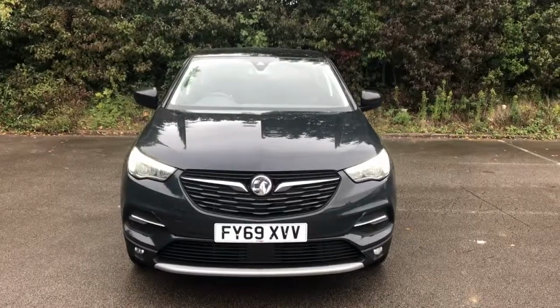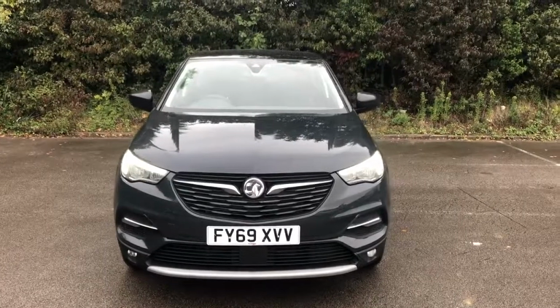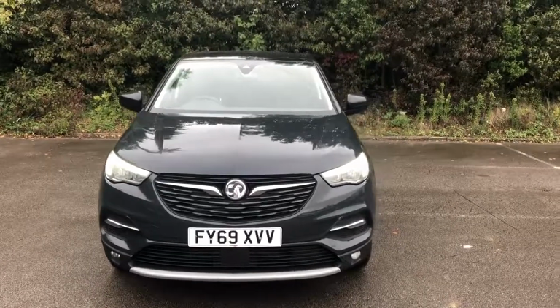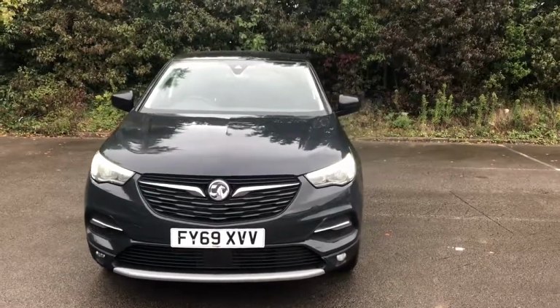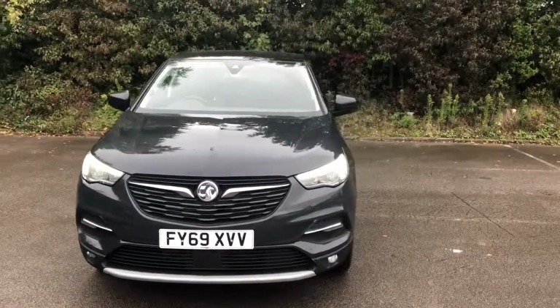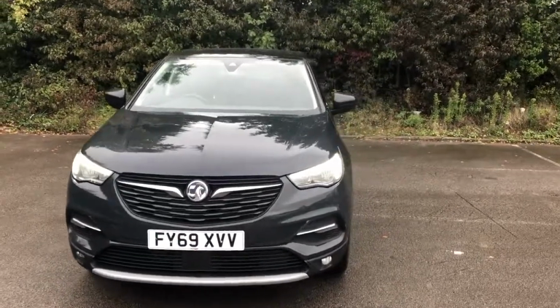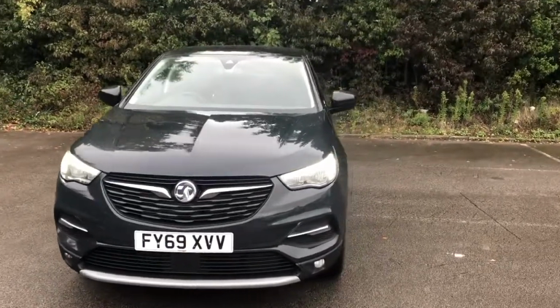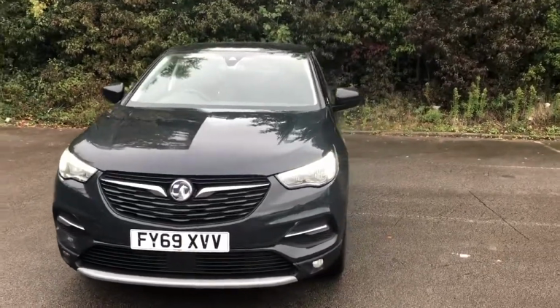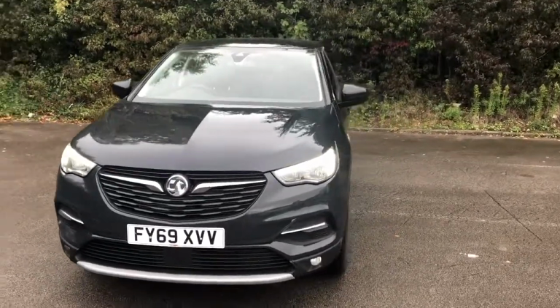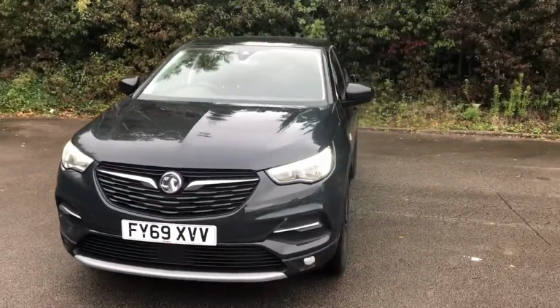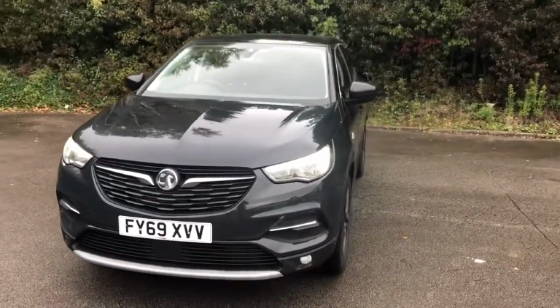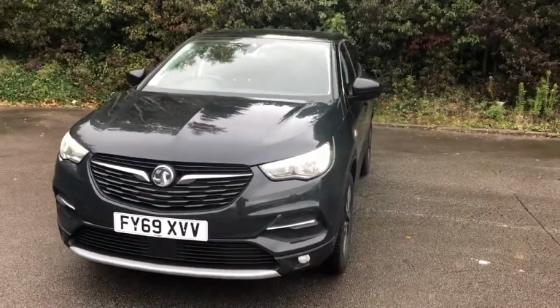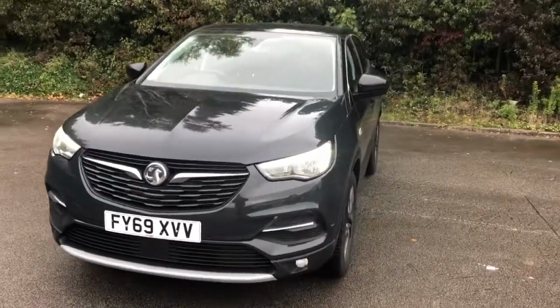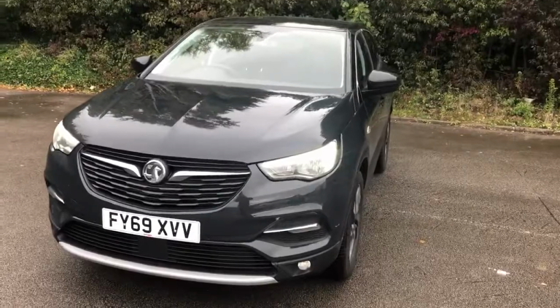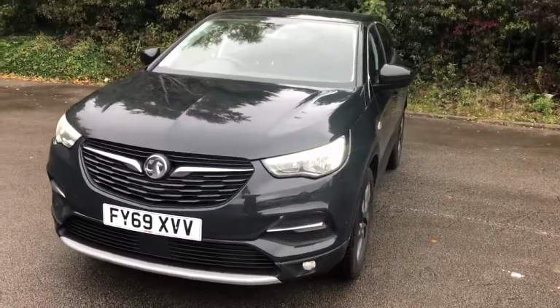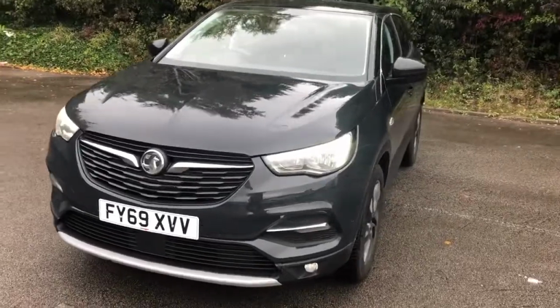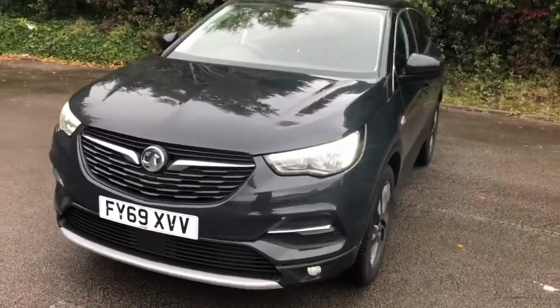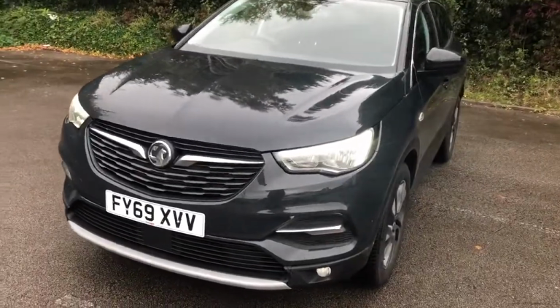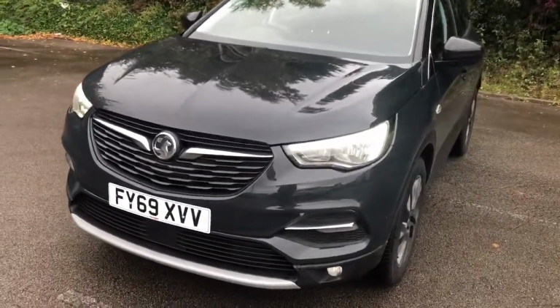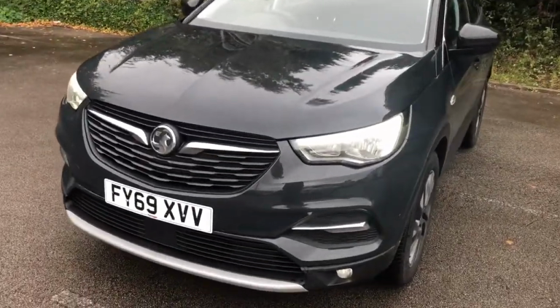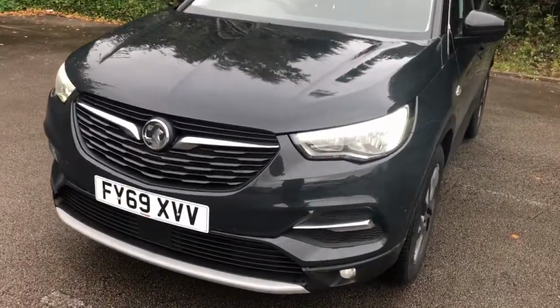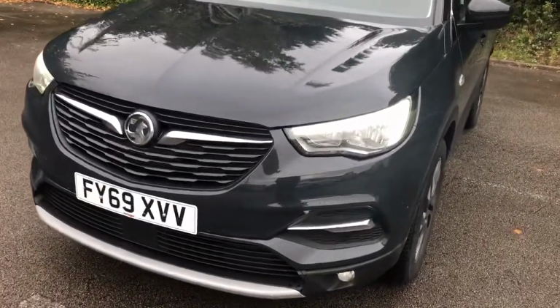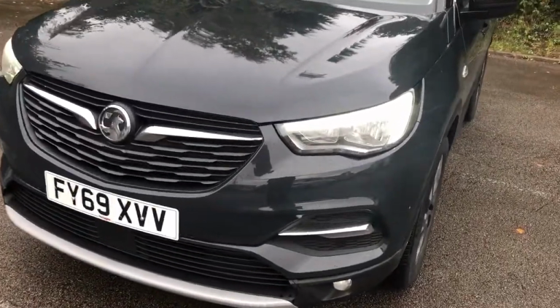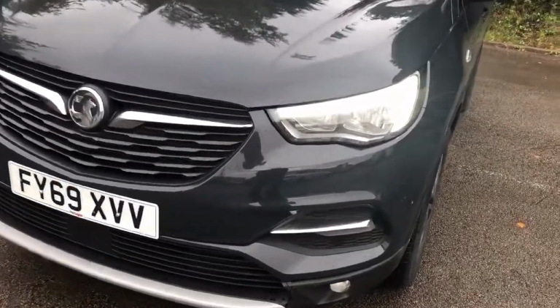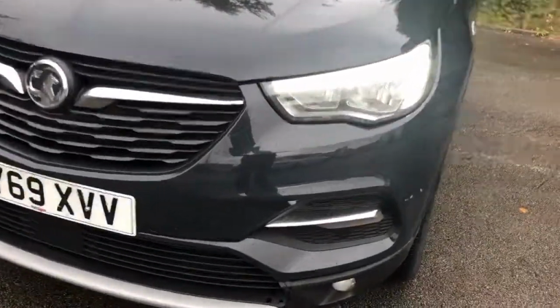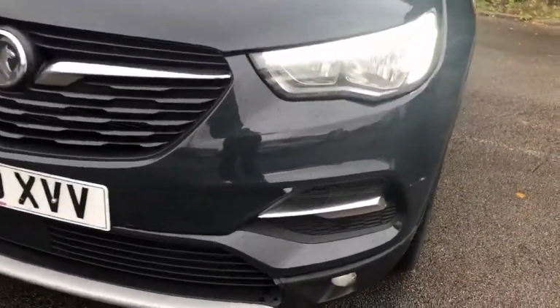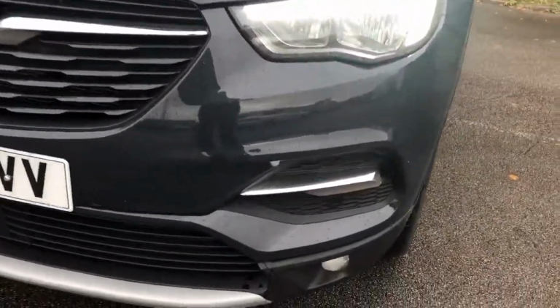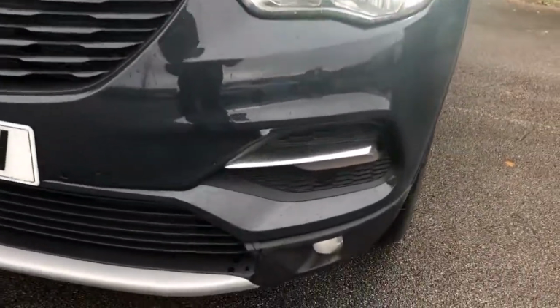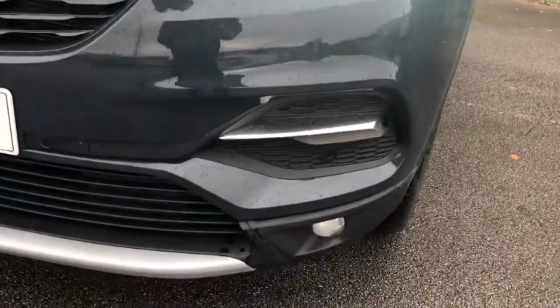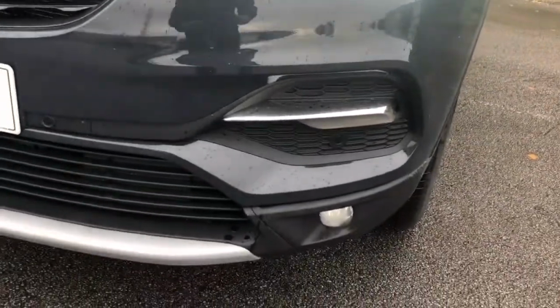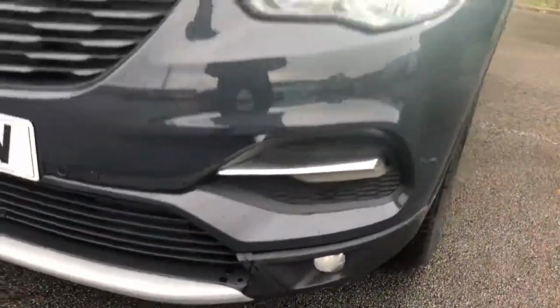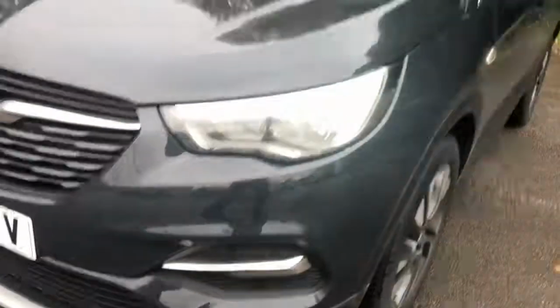Welcome to Pentagon Vauxhall at Lincoln Tritton Road. Here we have a 69-plate Vauxhall Grandland. It does come fitted with daytime running lights, front parking sensors, and front fog lamps.